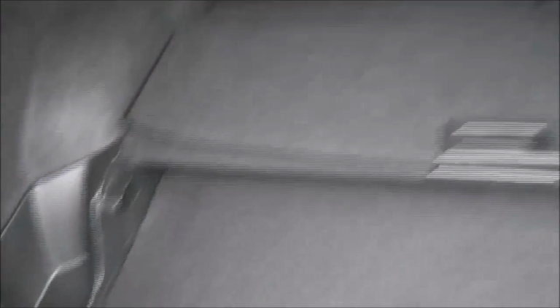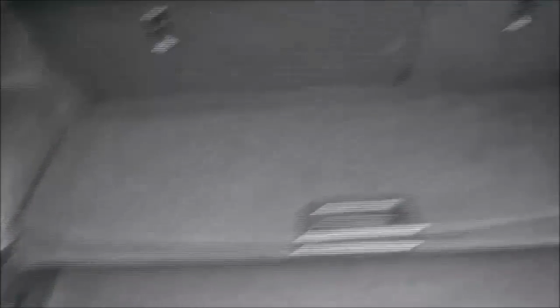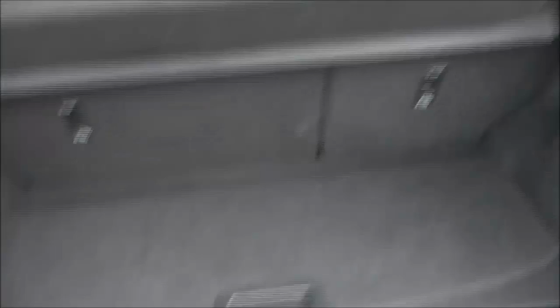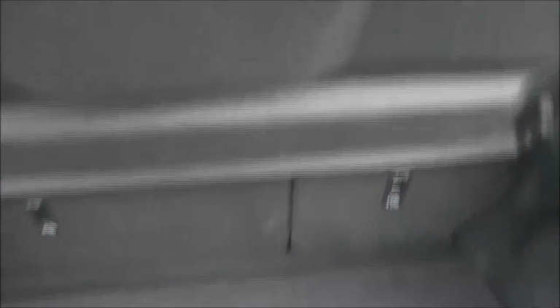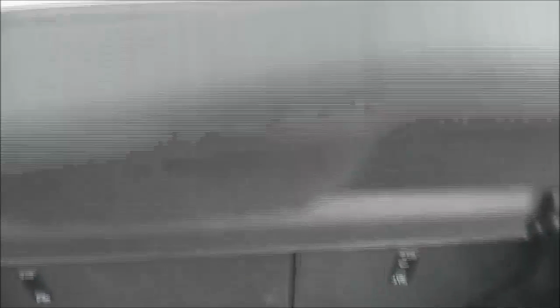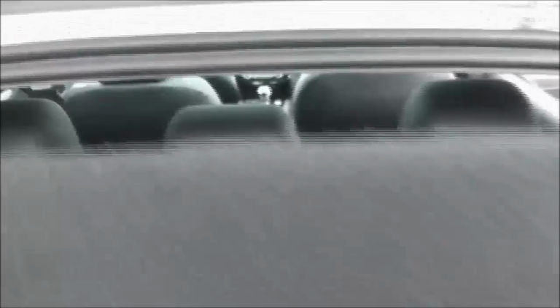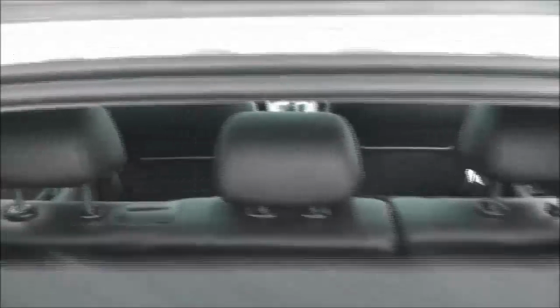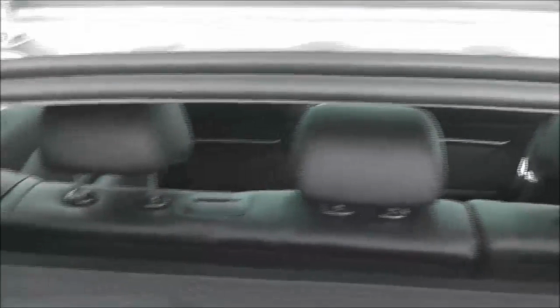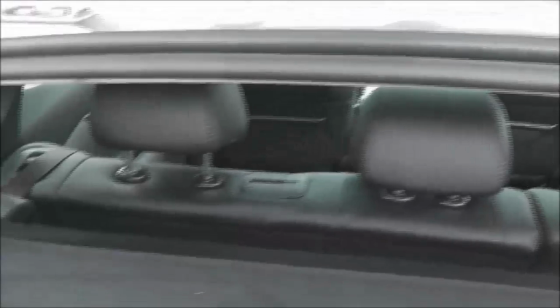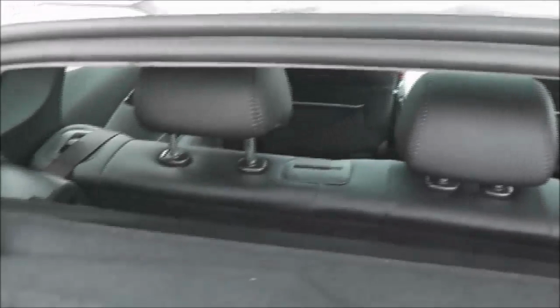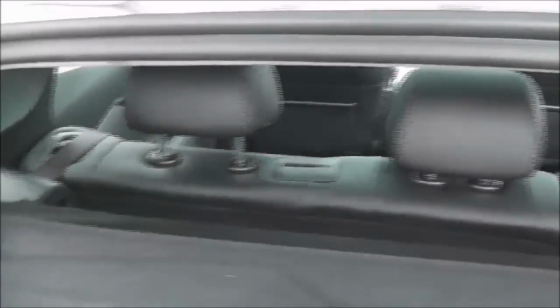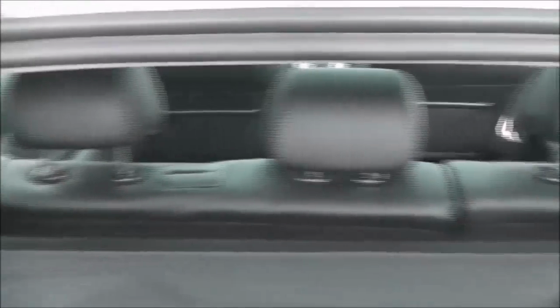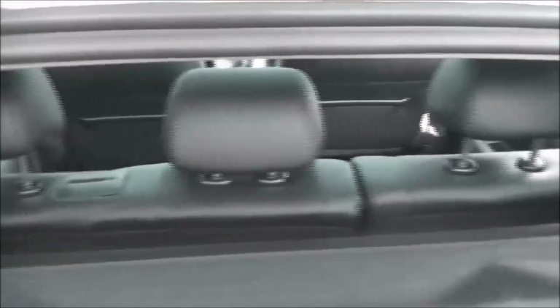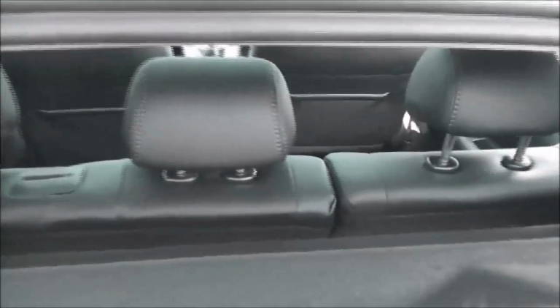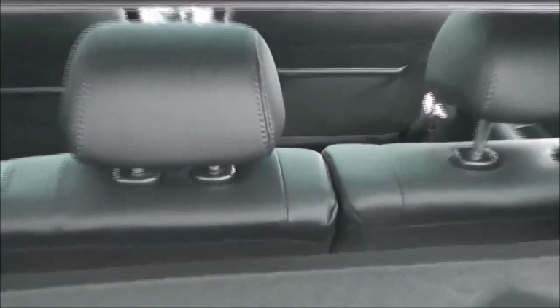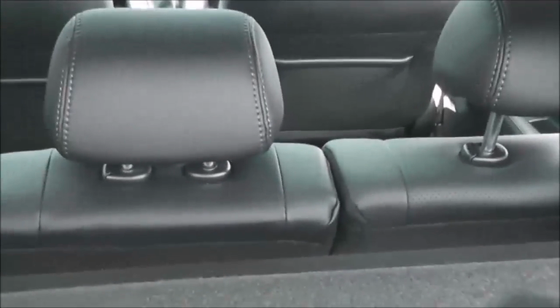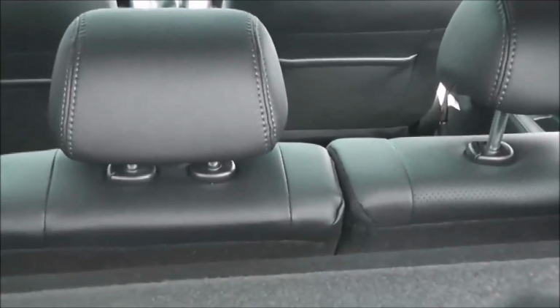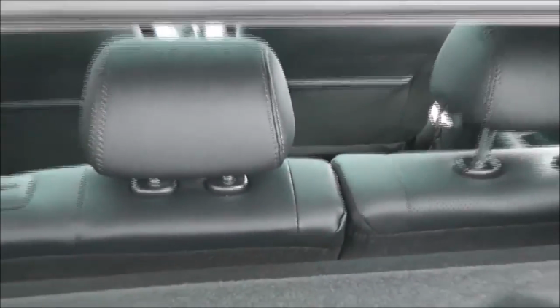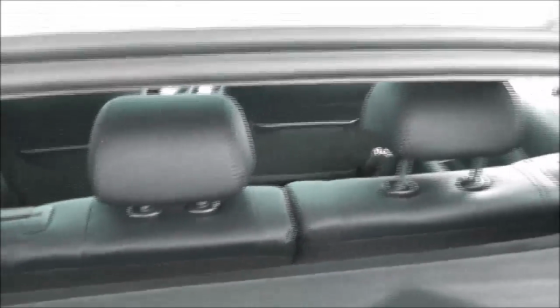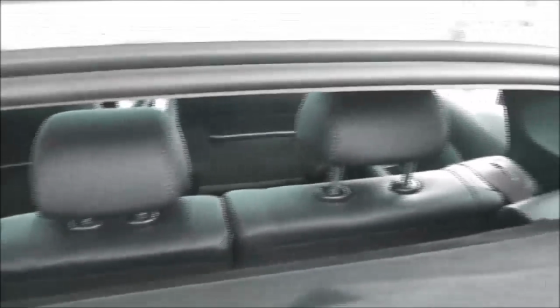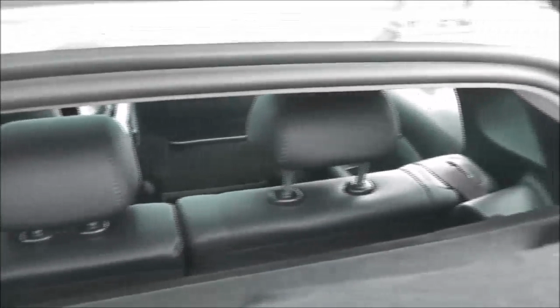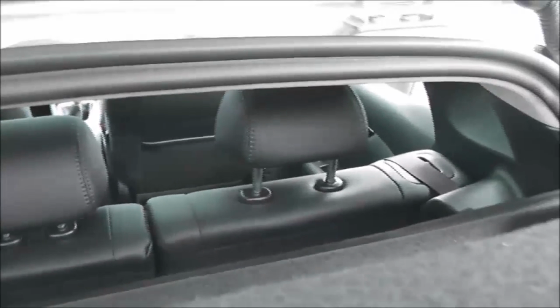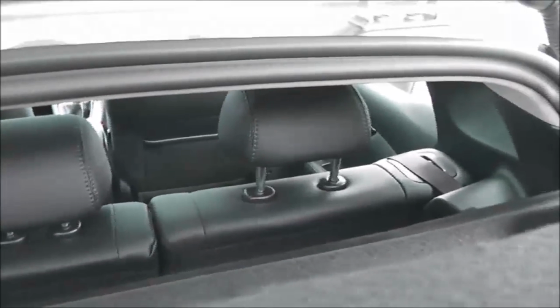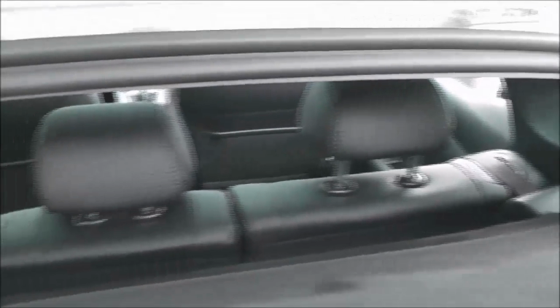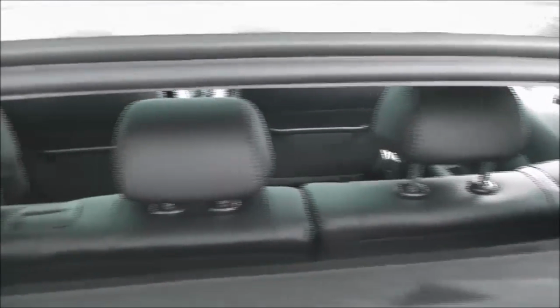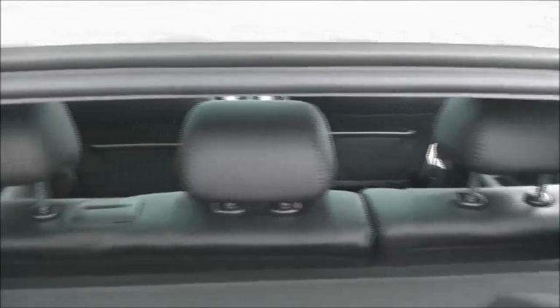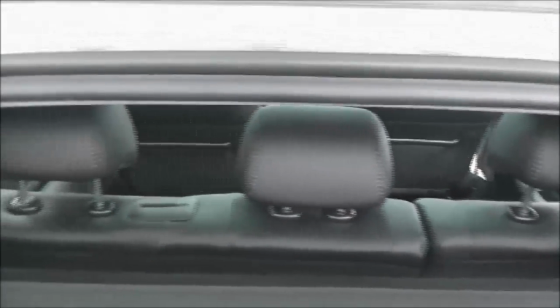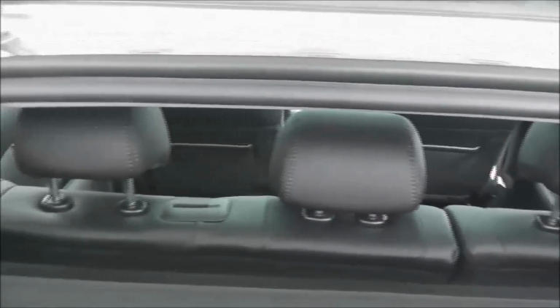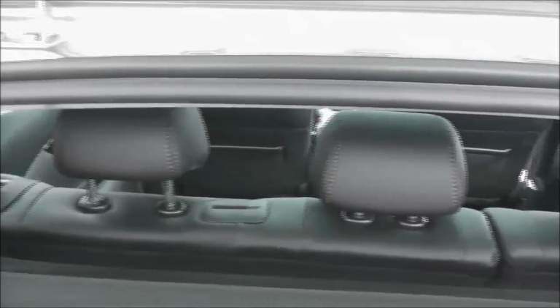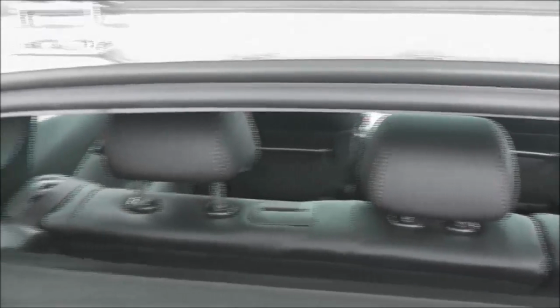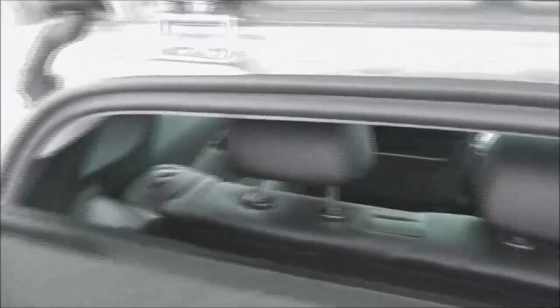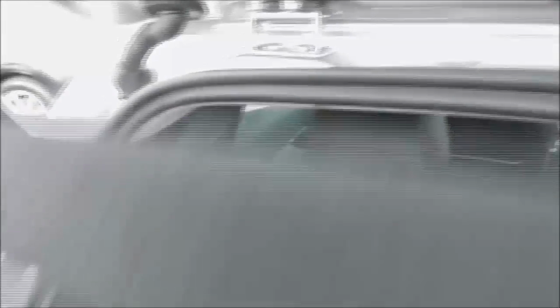It does come with a parcel shelf, and looking through you can see the rear seats have a 60-40 split. These will fold down and they have three active headrests.